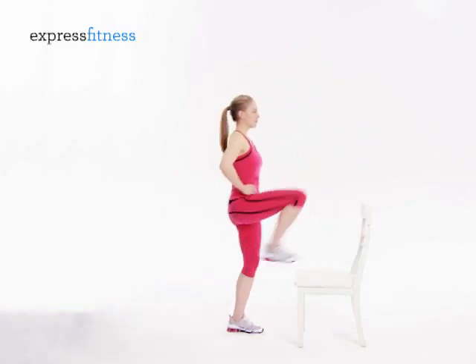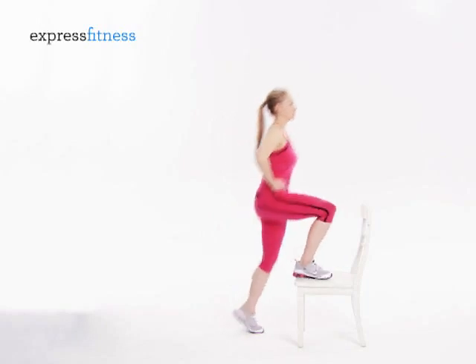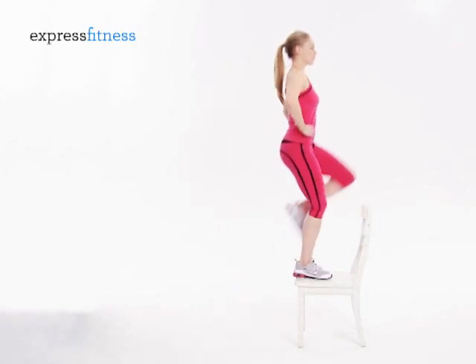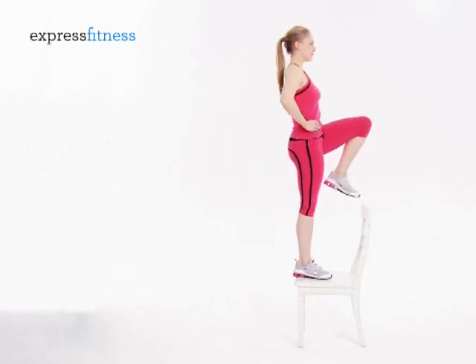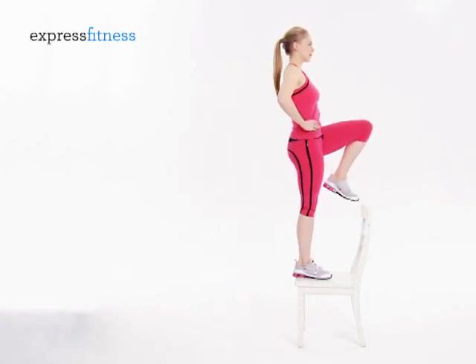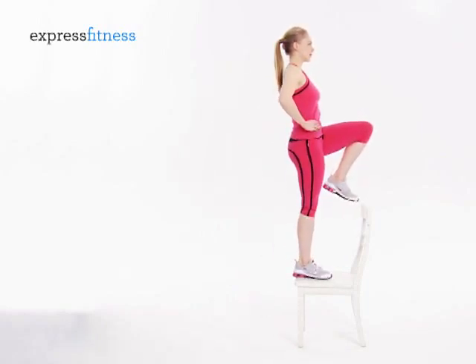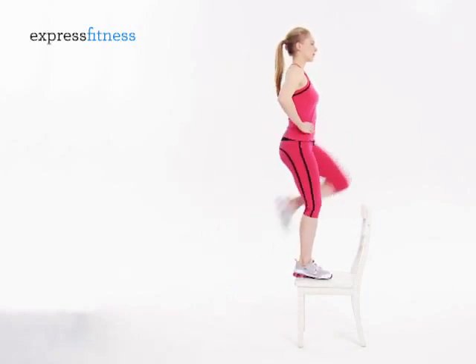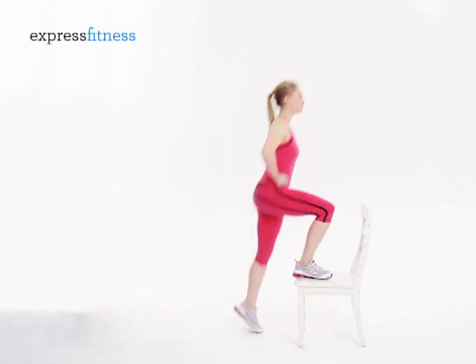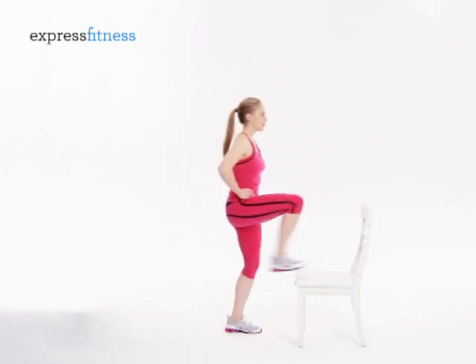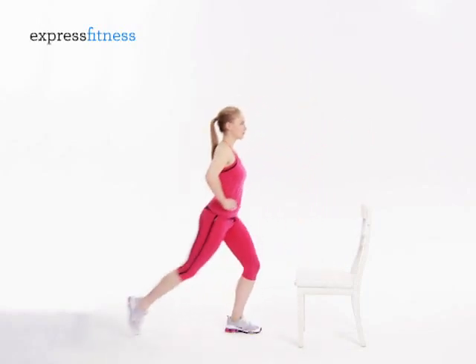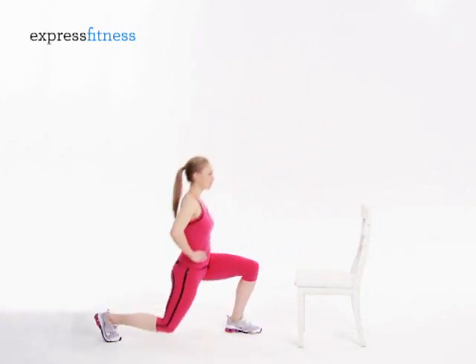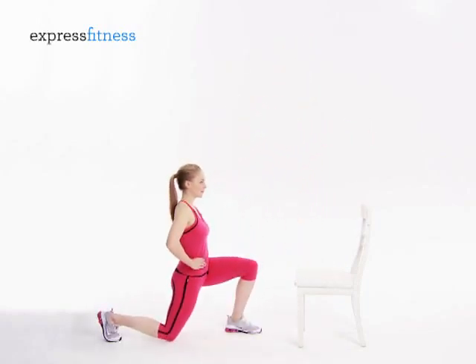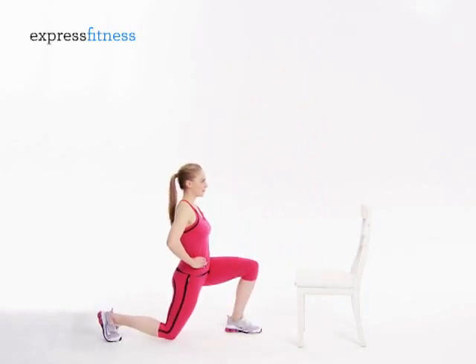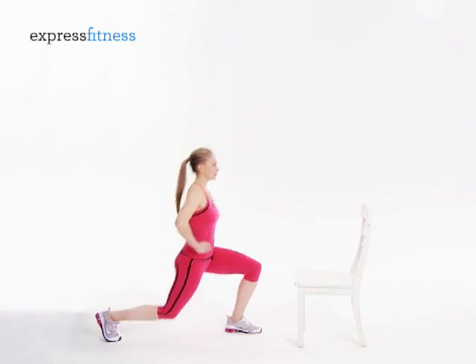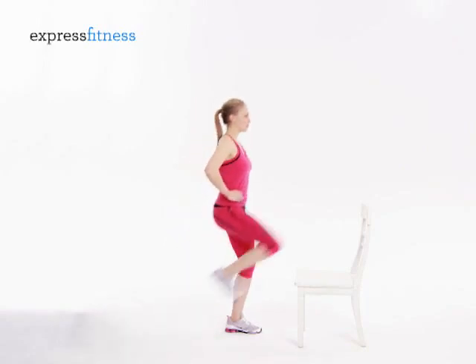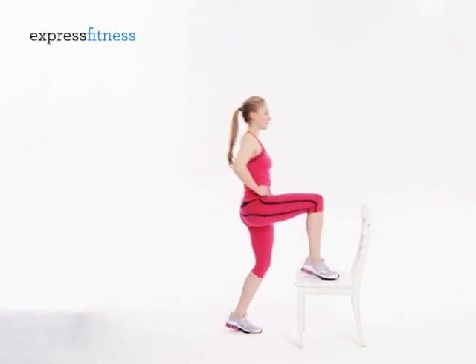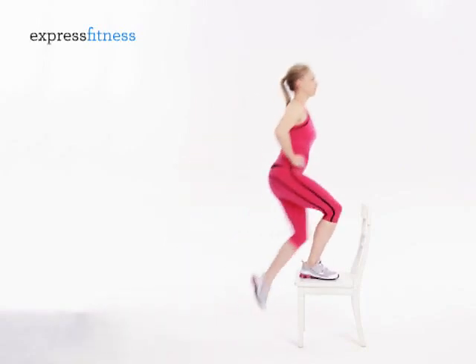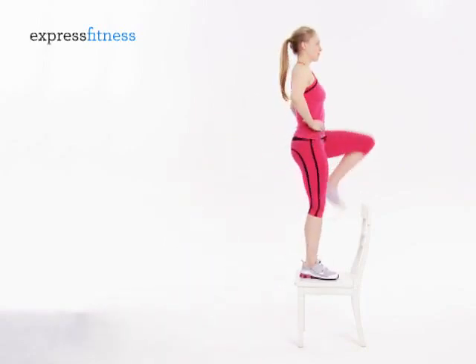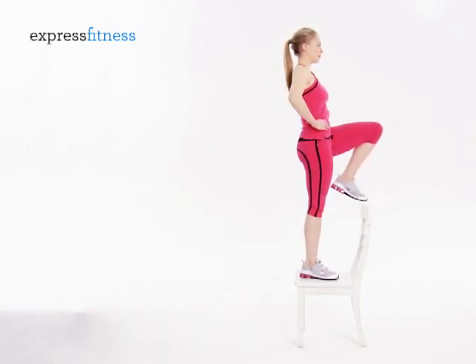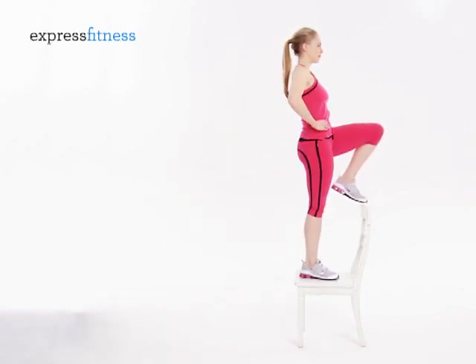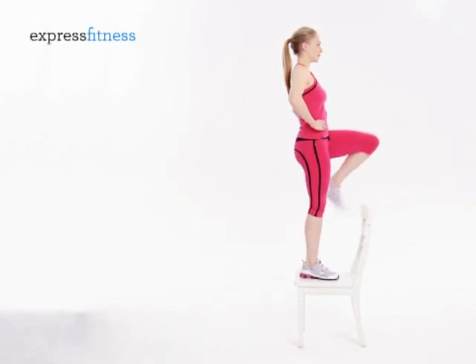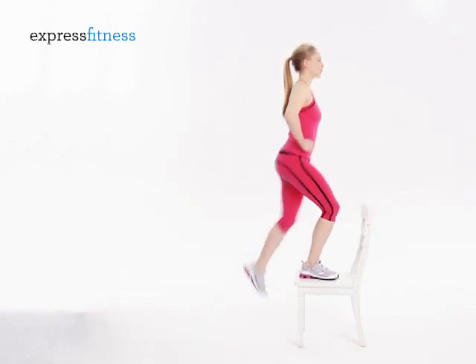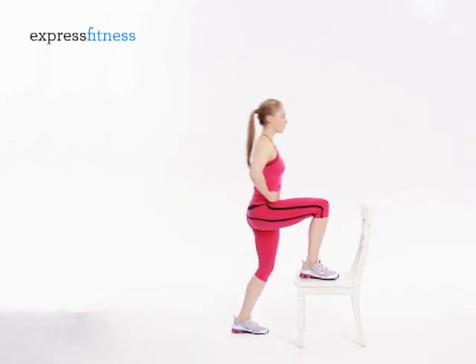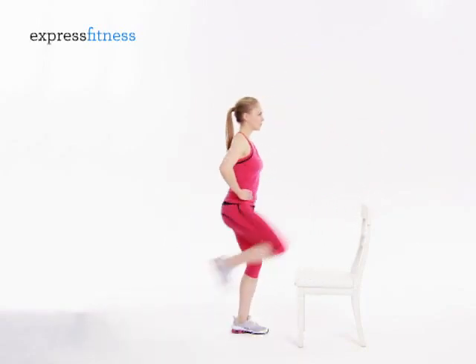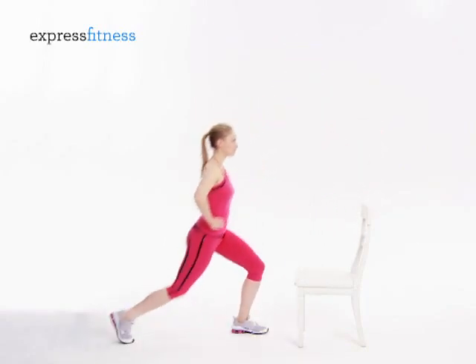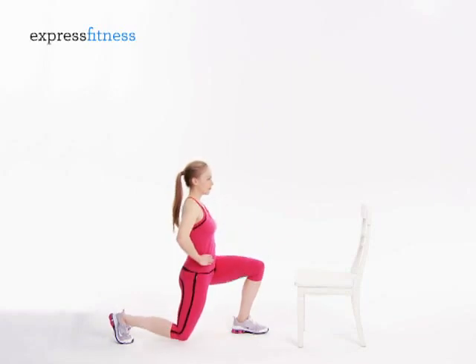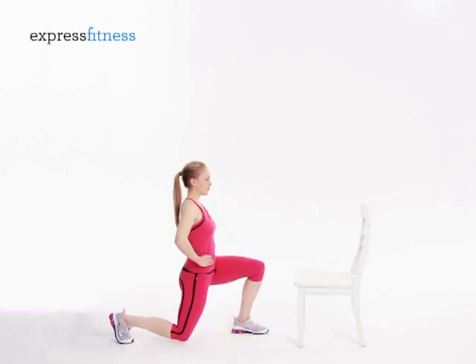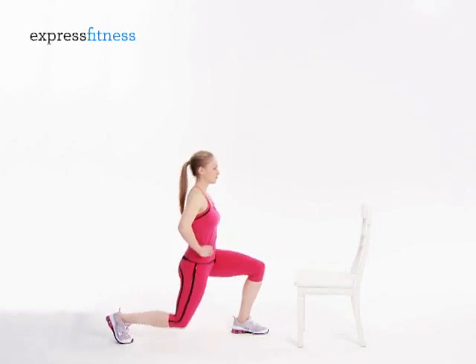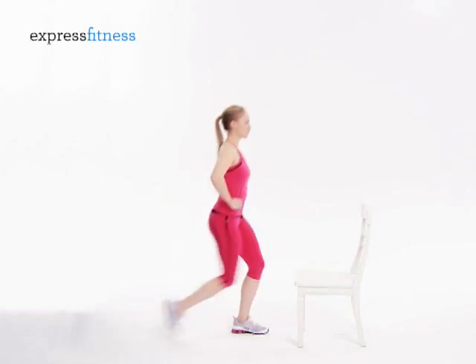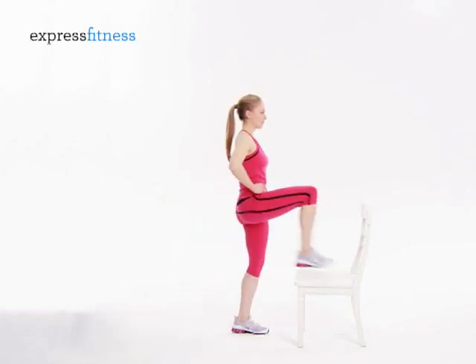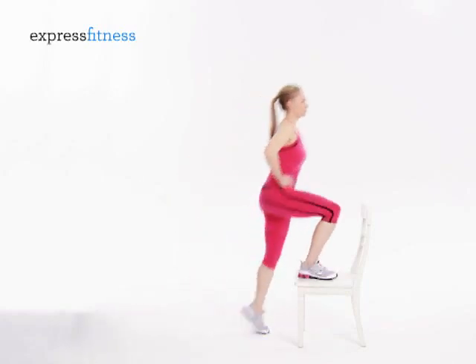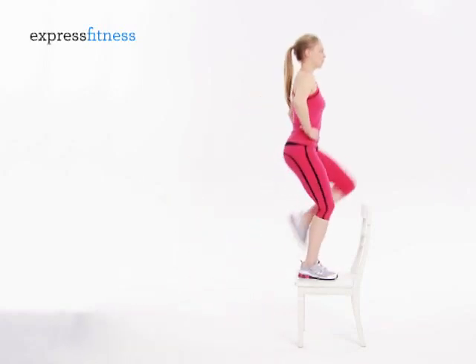More advanced exercisers can add a kickback at the top of the move. So when the left knee is at hip height, you just want to press the heel backwards, and bring the knee back in front to hip height again before doing your rep.